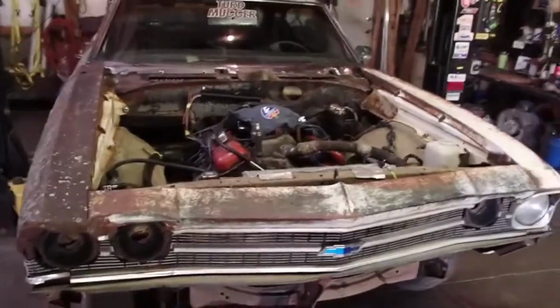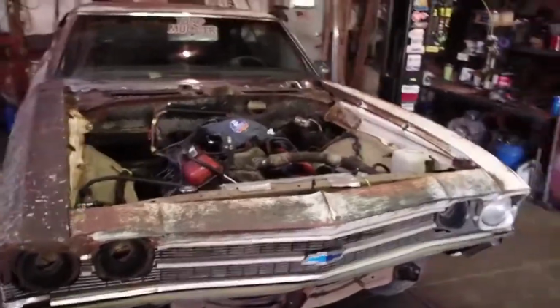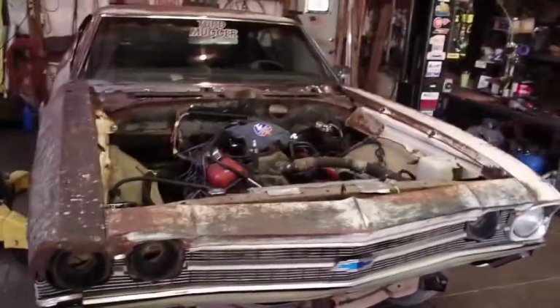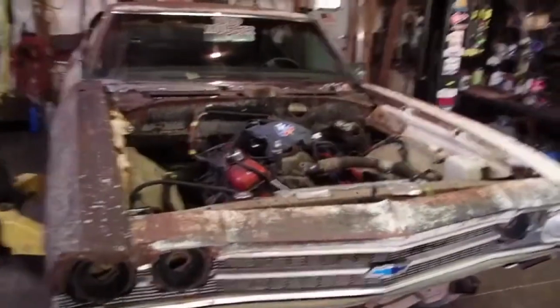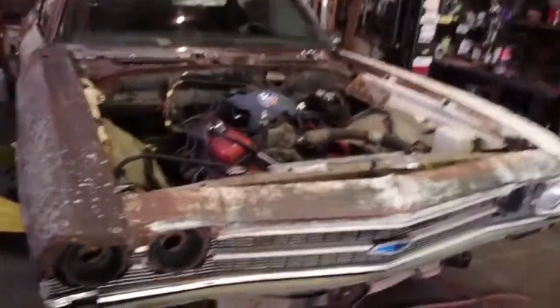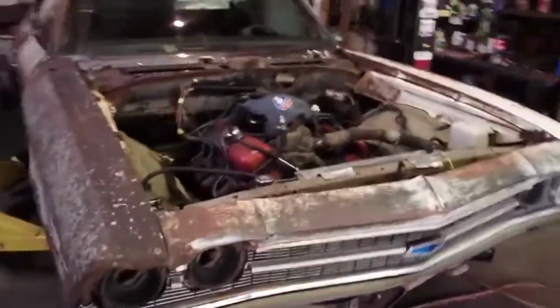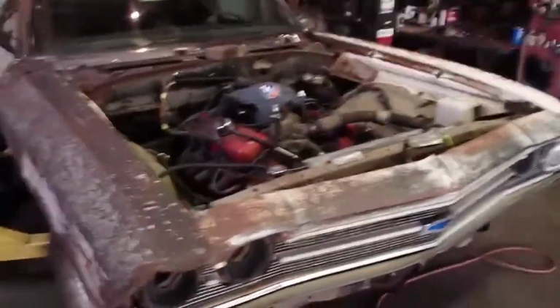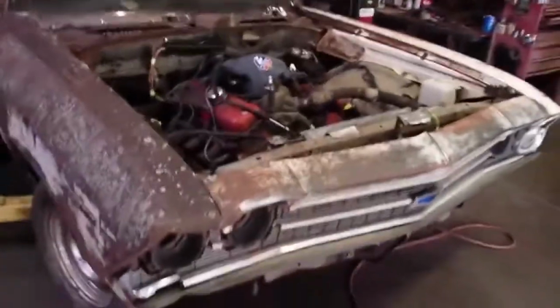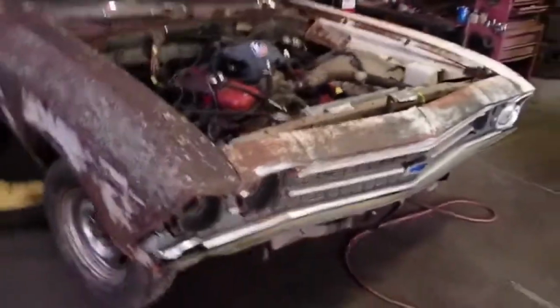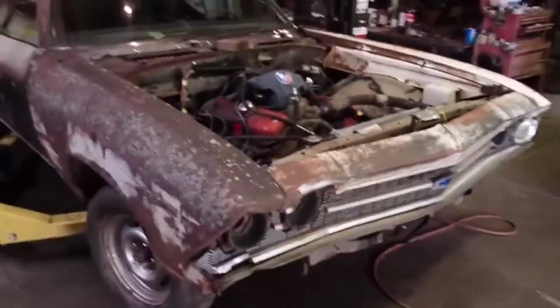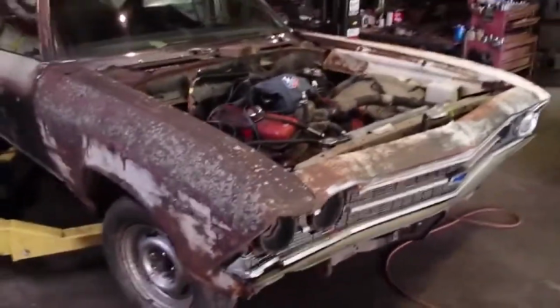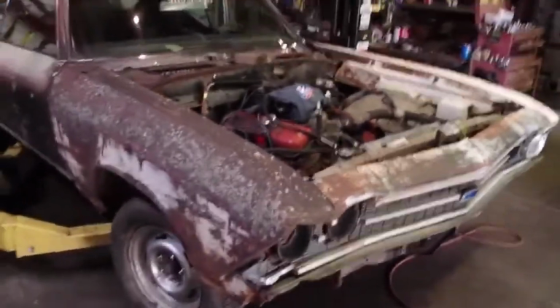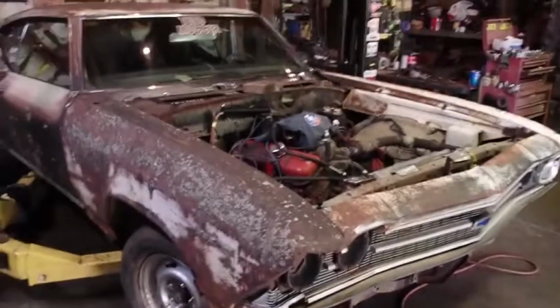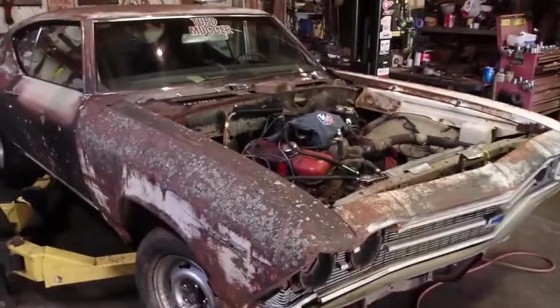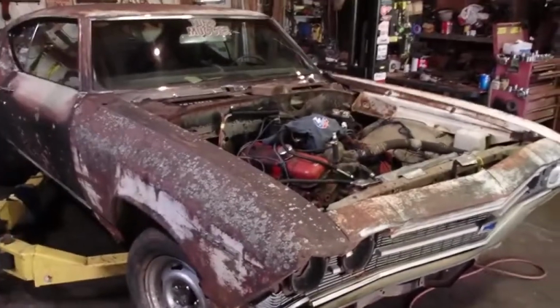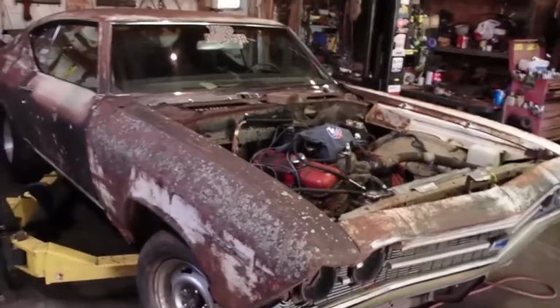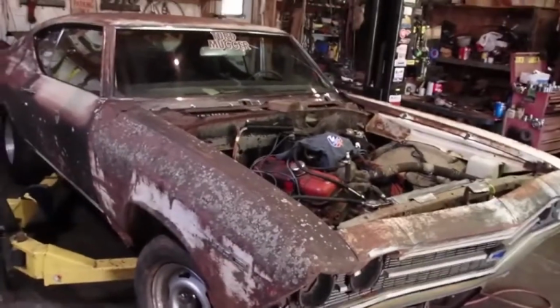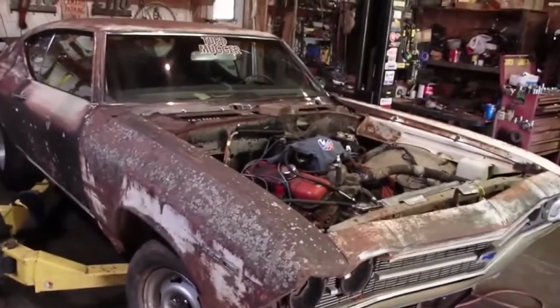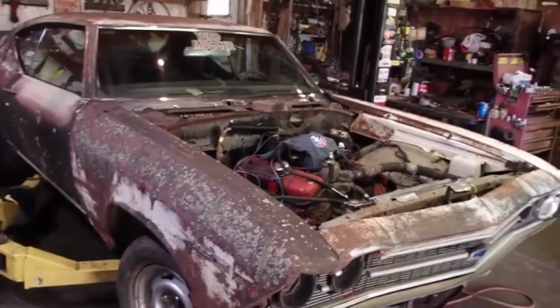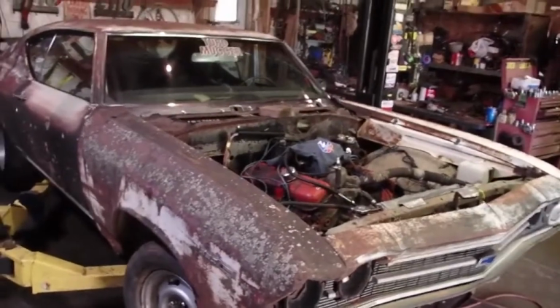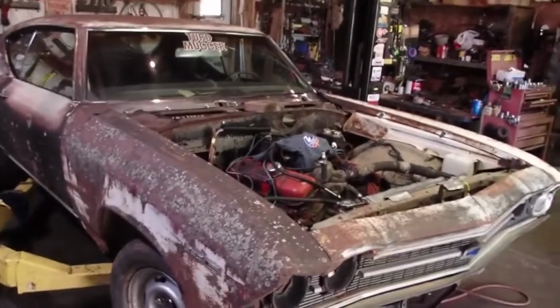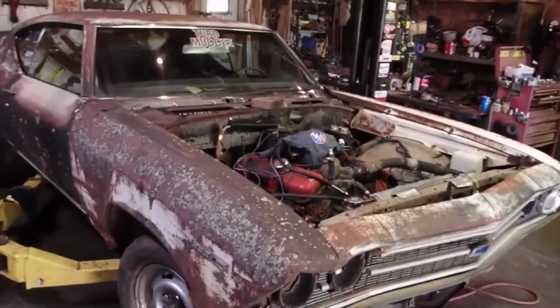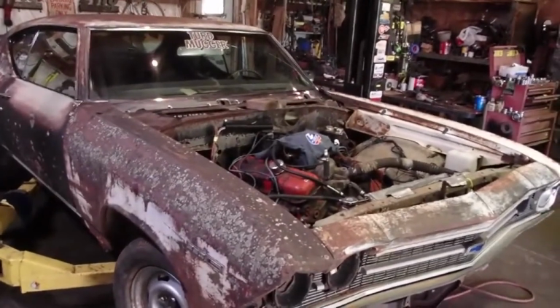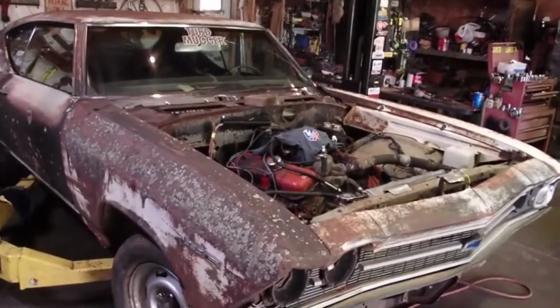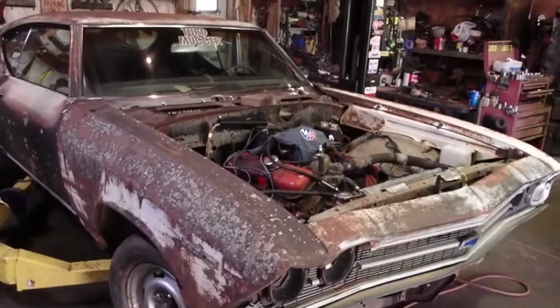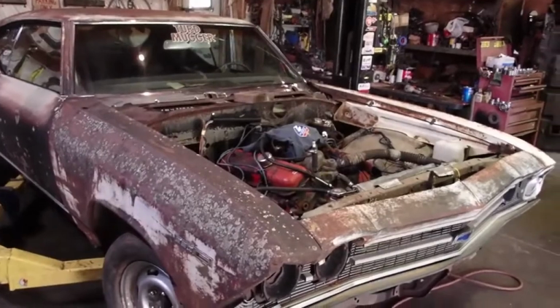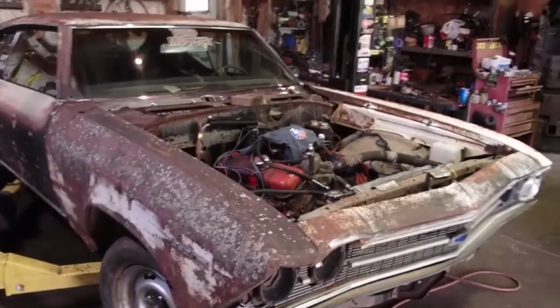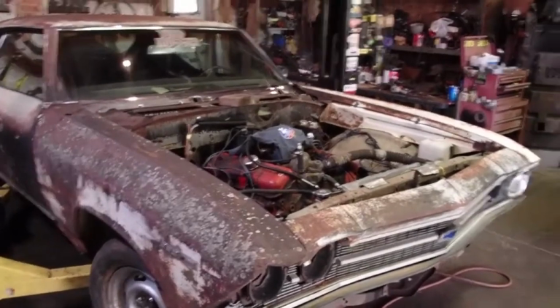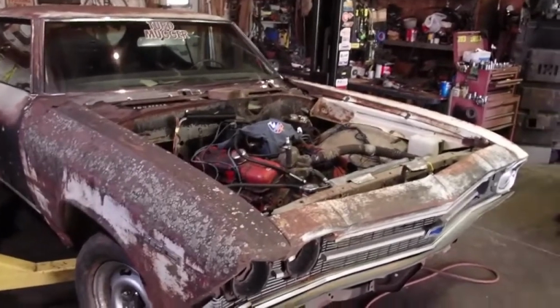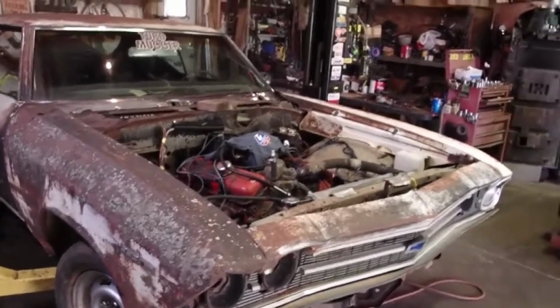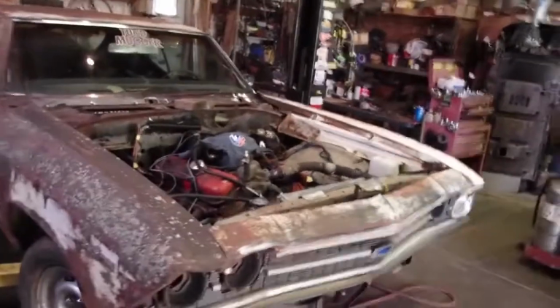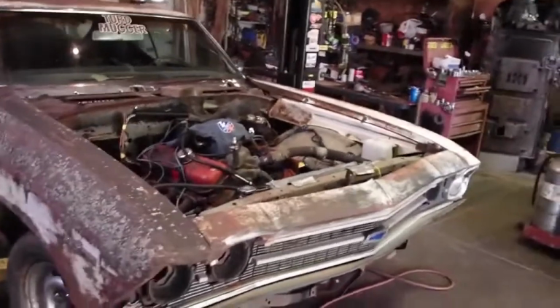I asked you guys out there what you wanted to build. You guys said start with a big block and a three-speed, so we put a big block and a three-speed in it. We got it going, got our baseline. Now I need you guys' help.